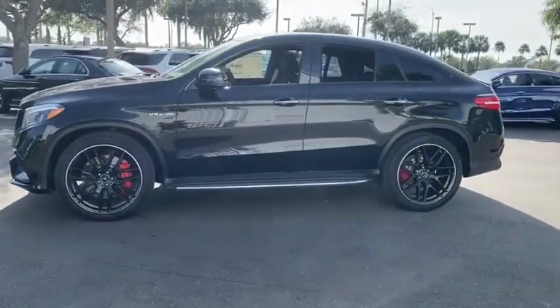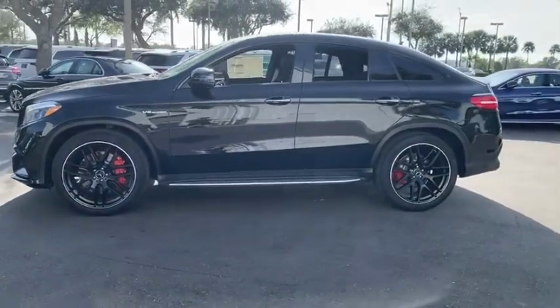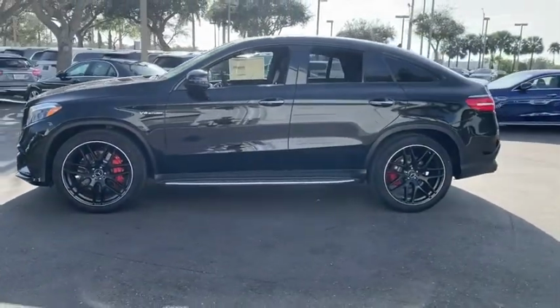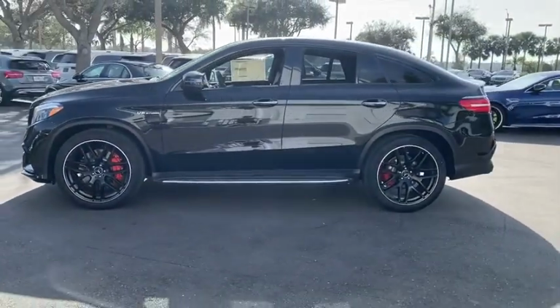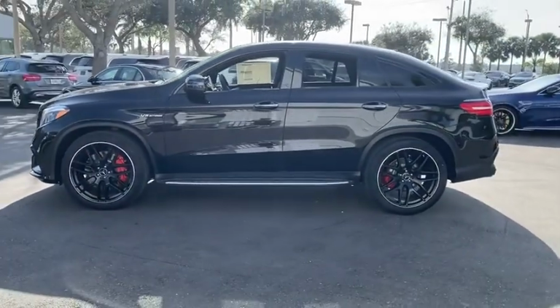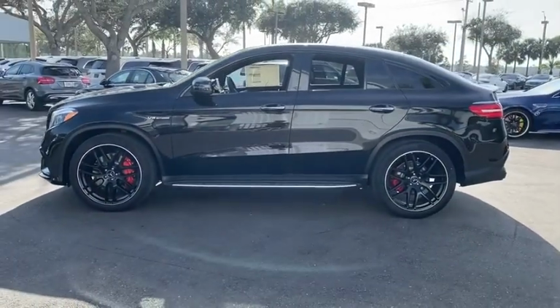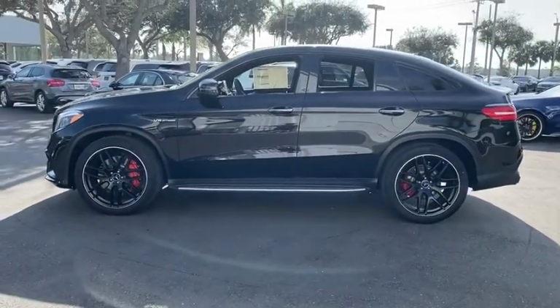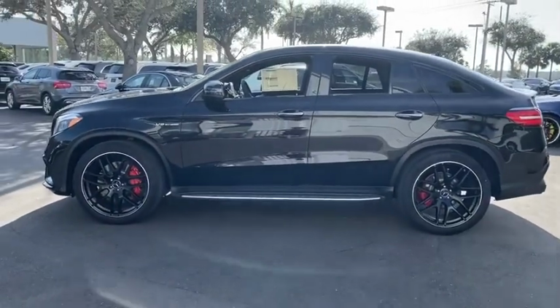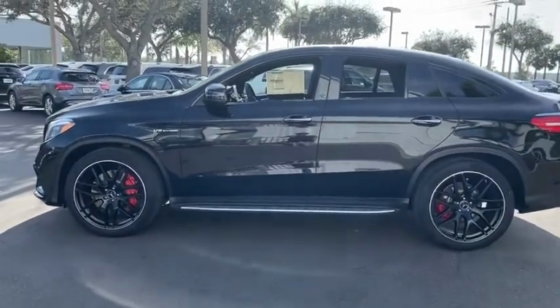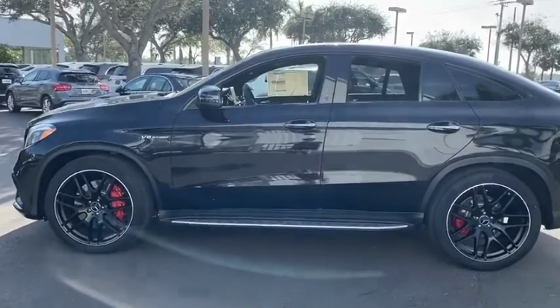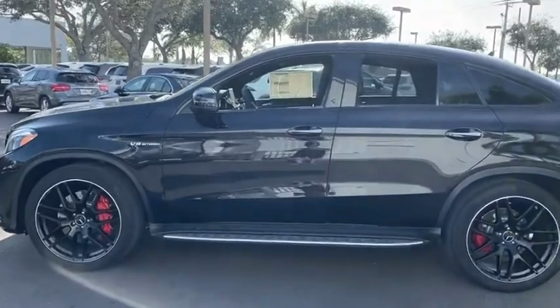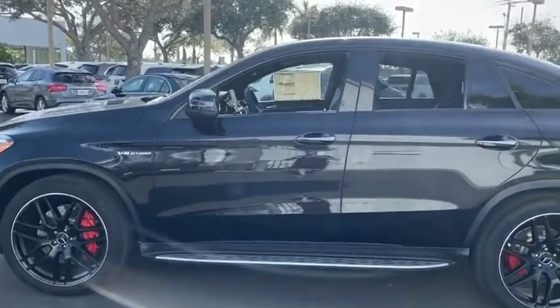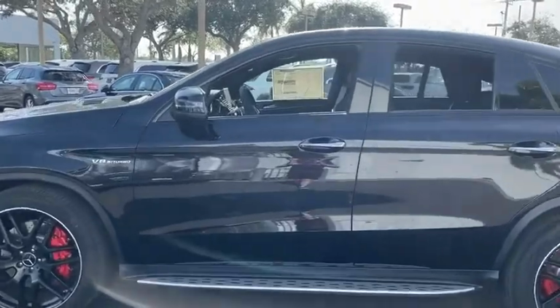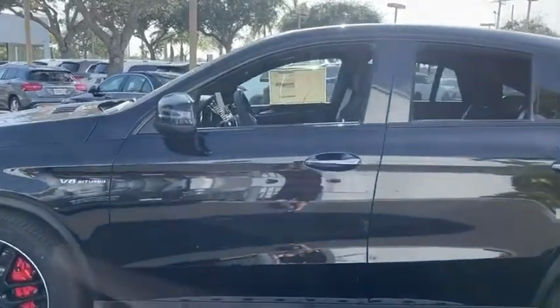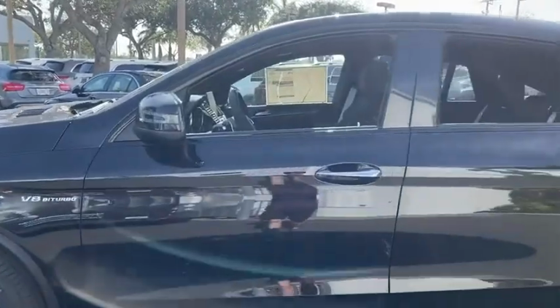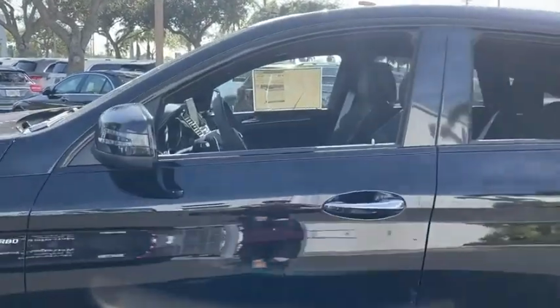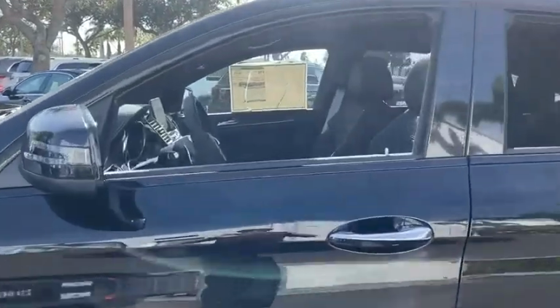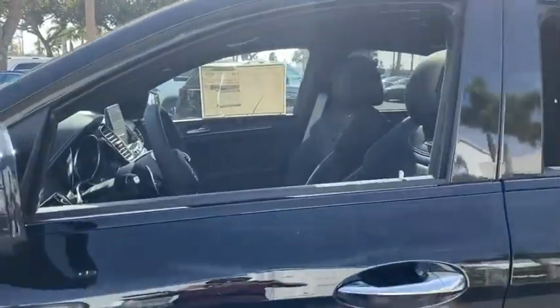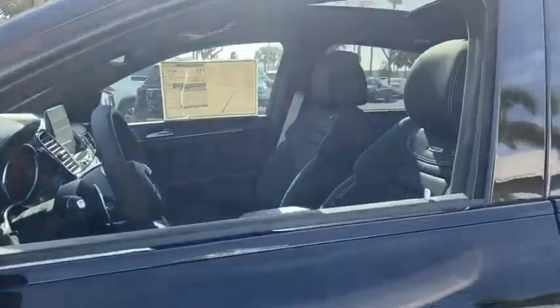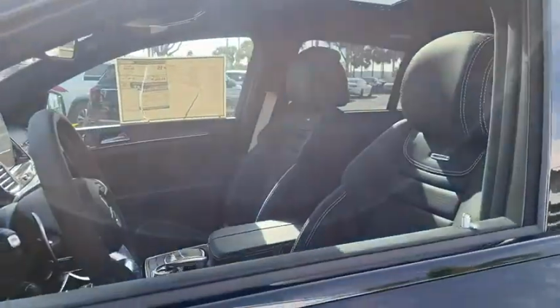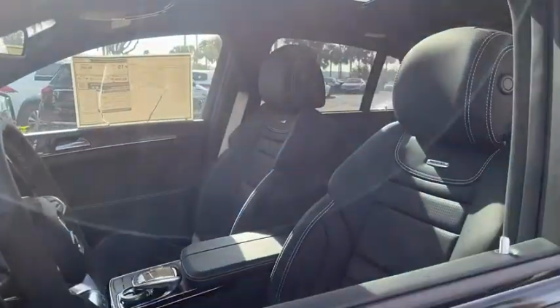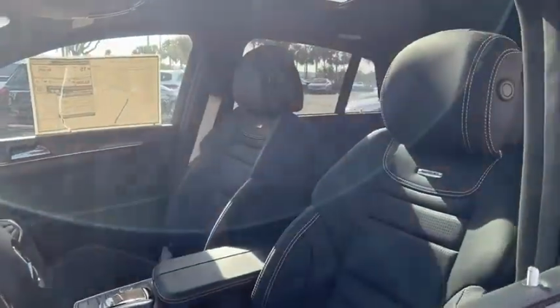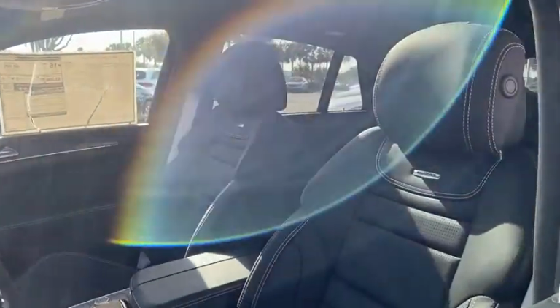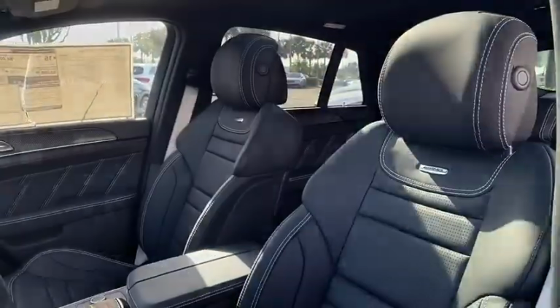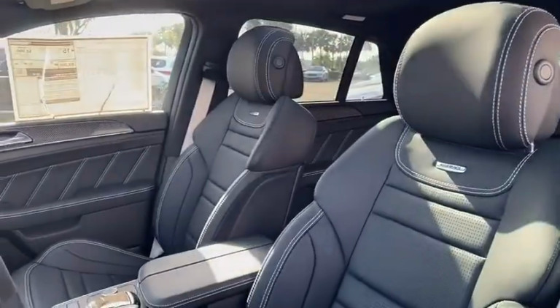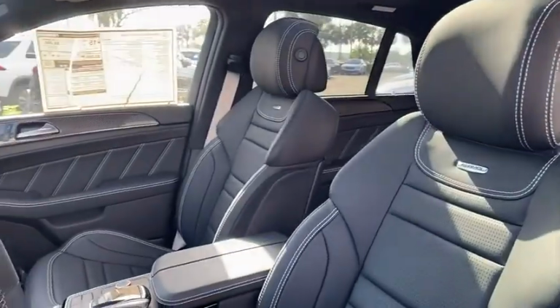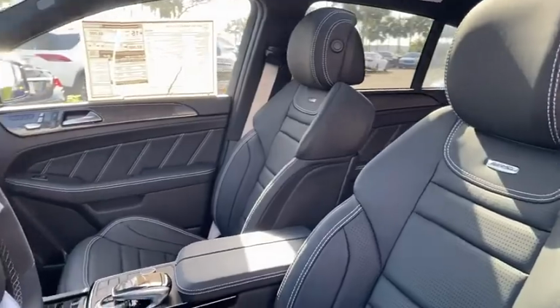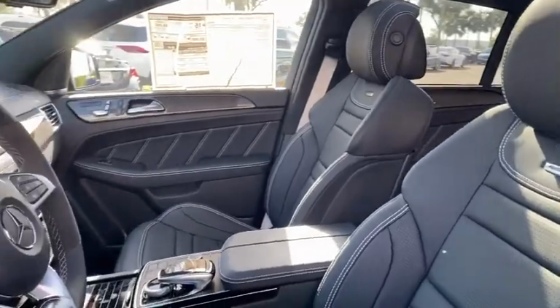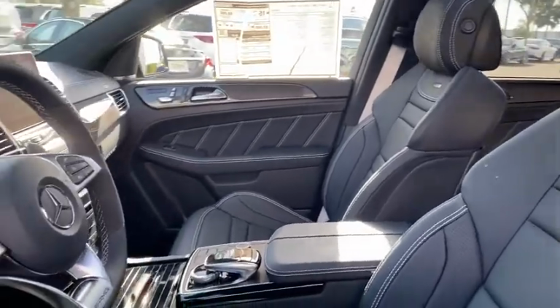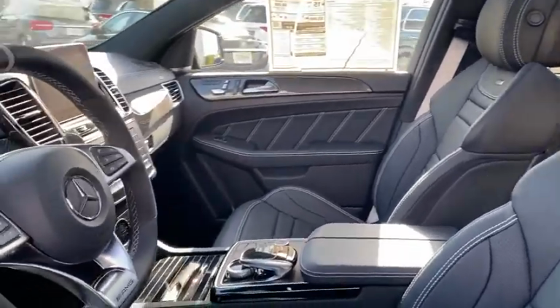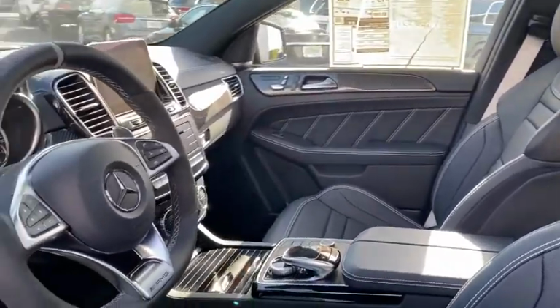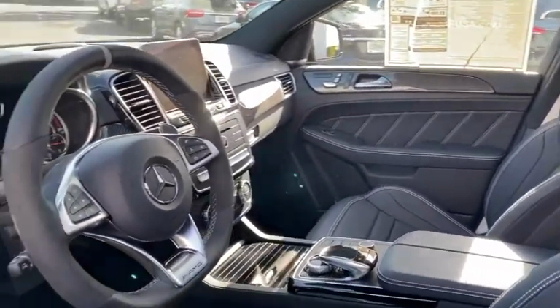It comes with beautiful serene looking interiors and a command system that is close by to access every setting under the sun. Here are some of this vehicle's great options.